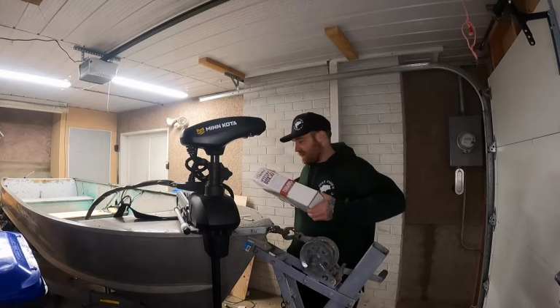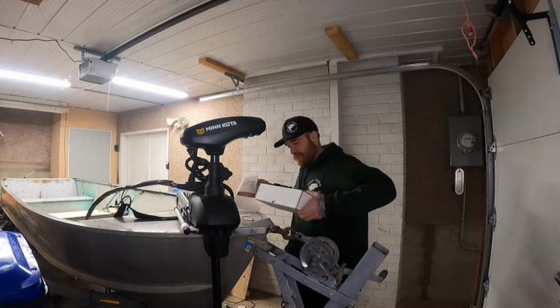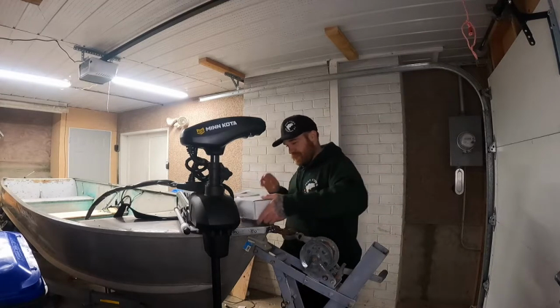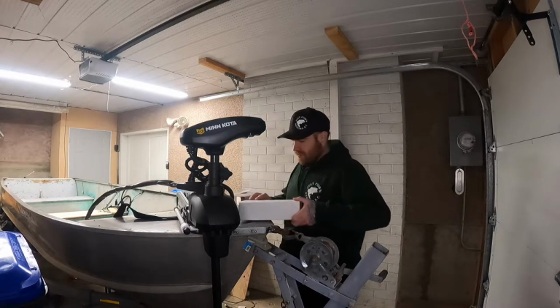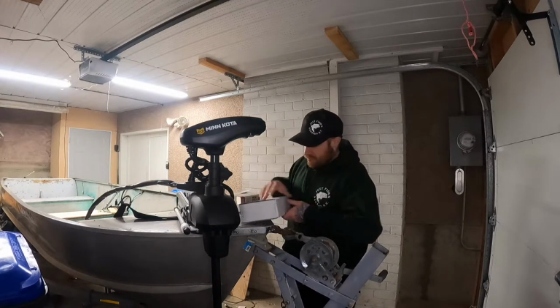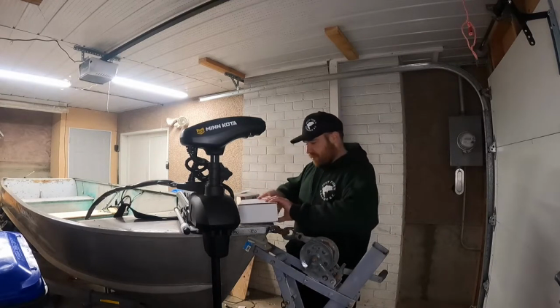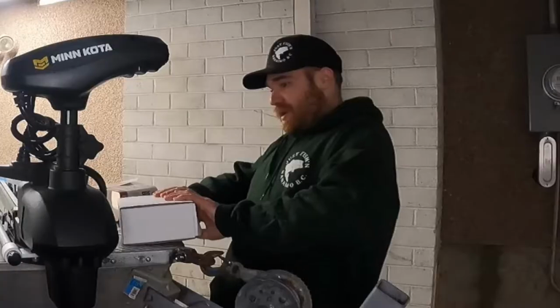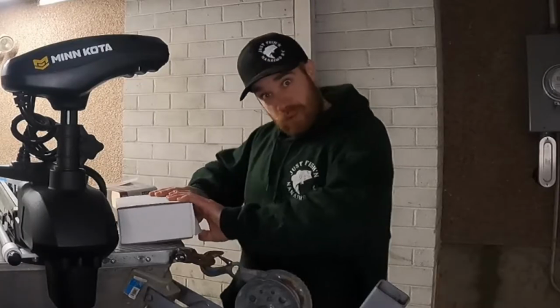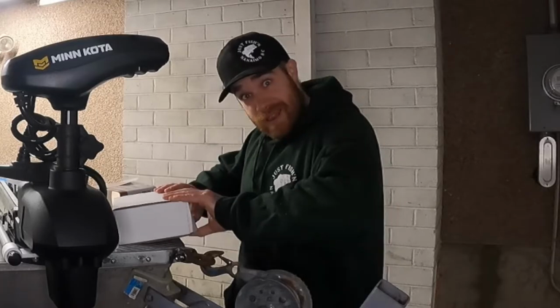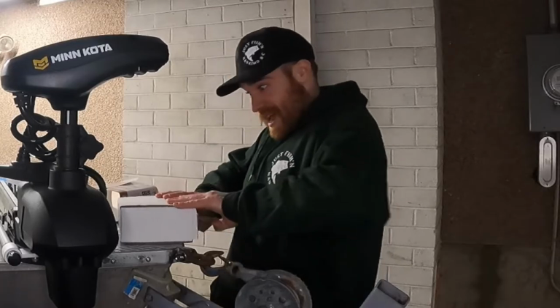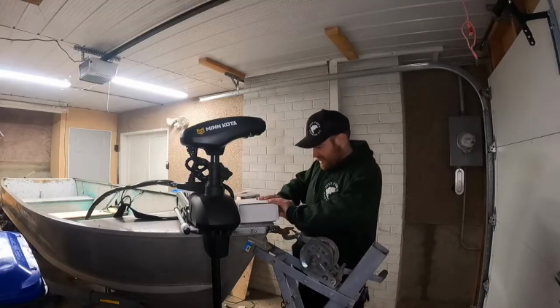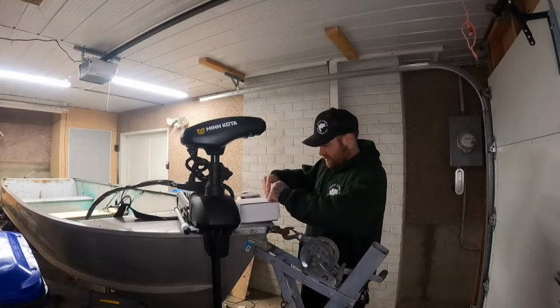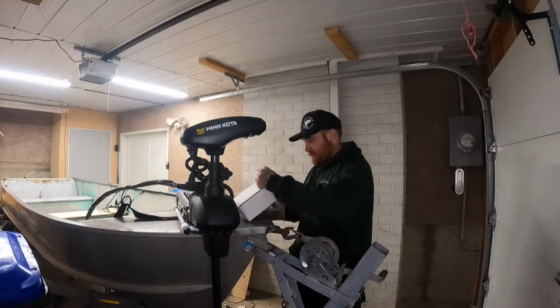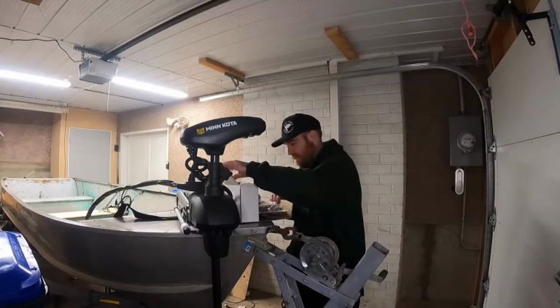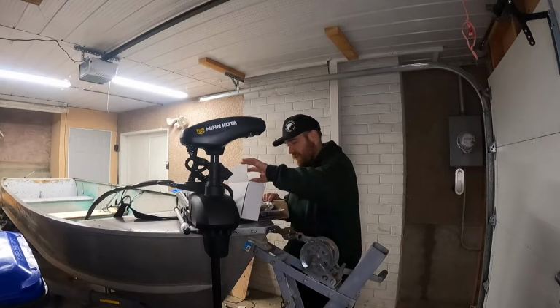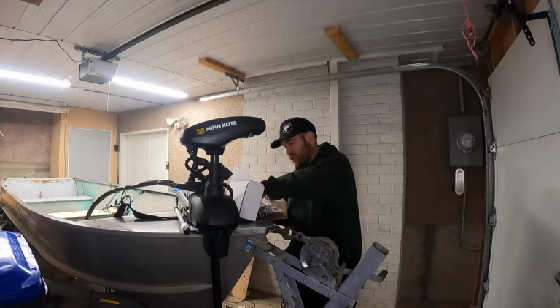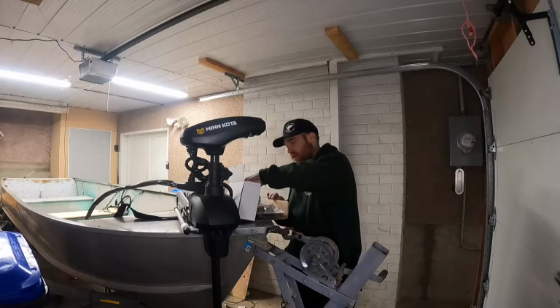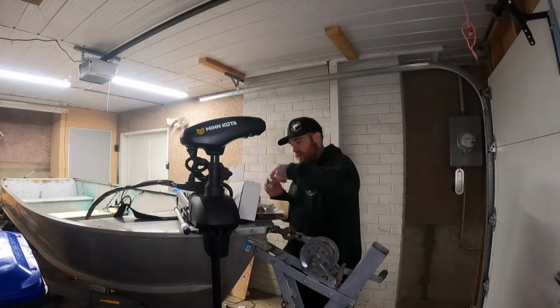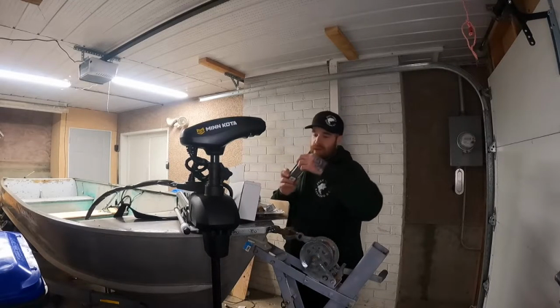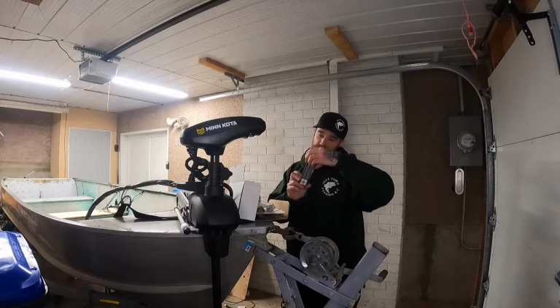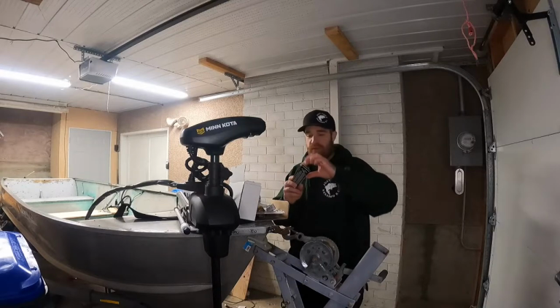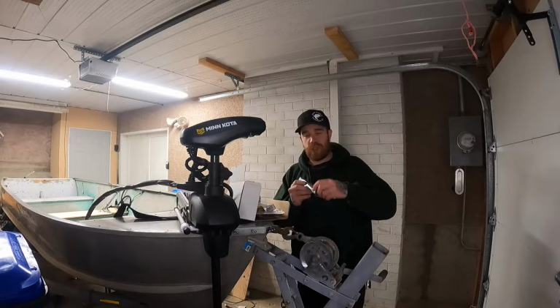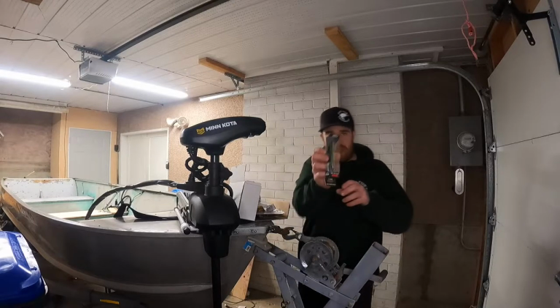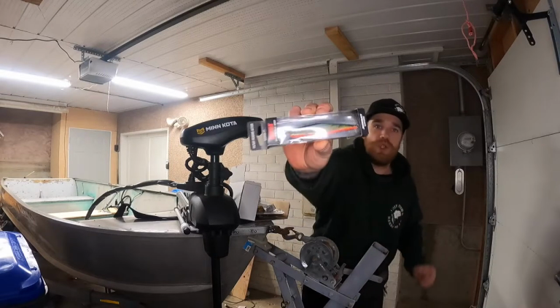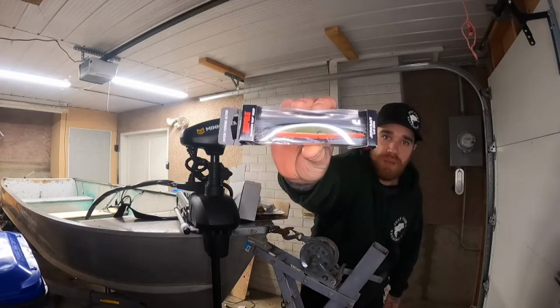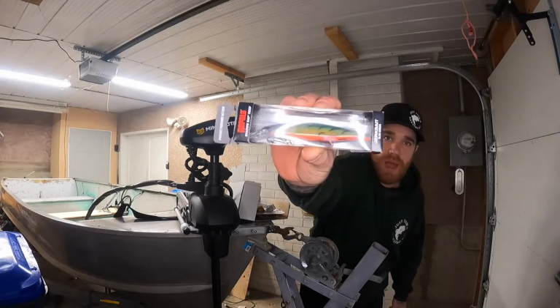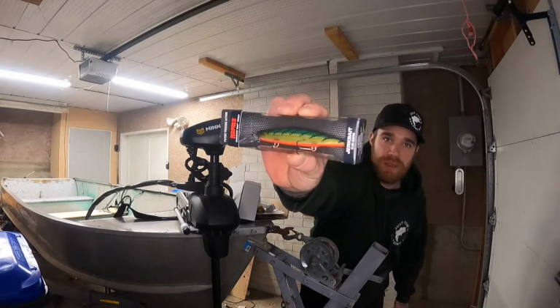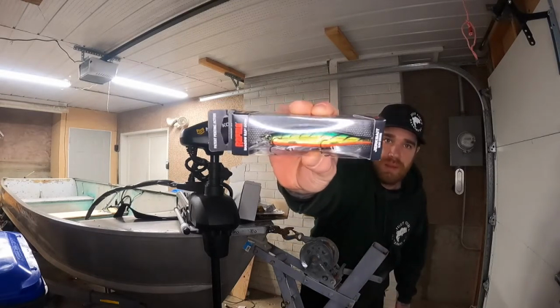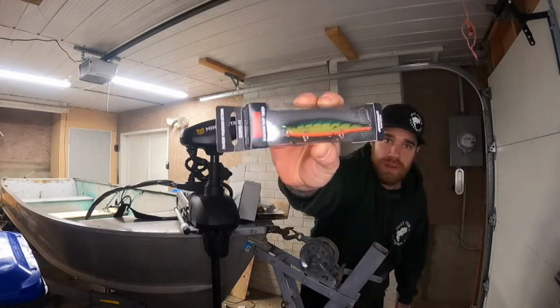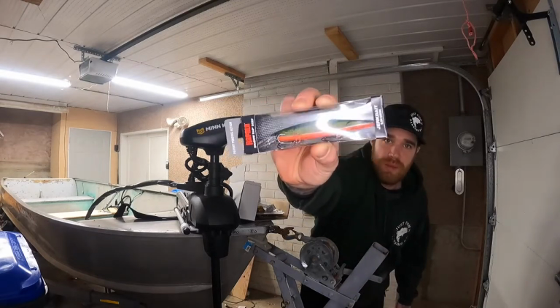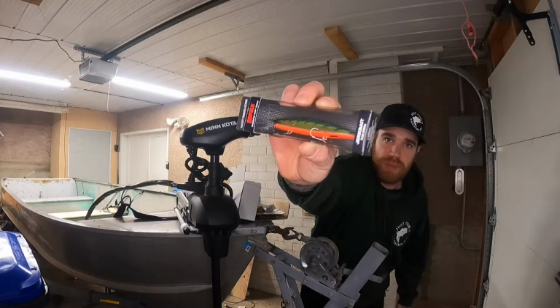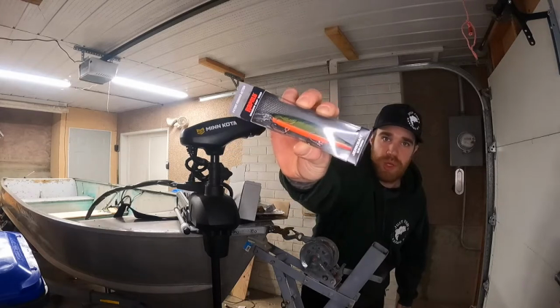This thing is just loaded. First off, we got a slow-sinking jerkbait by Rapala — I think that's a perch color.